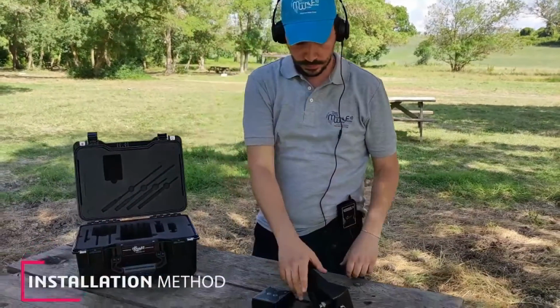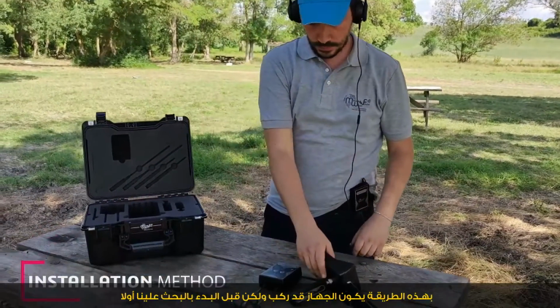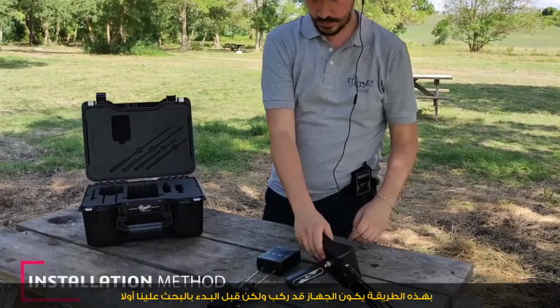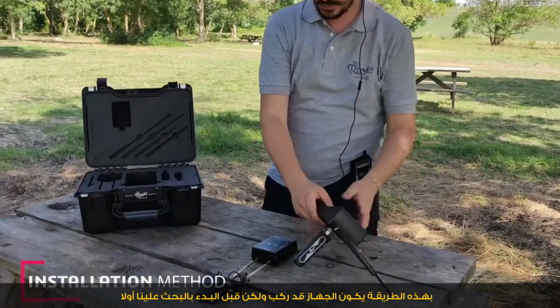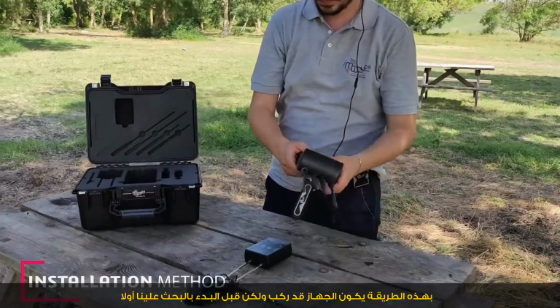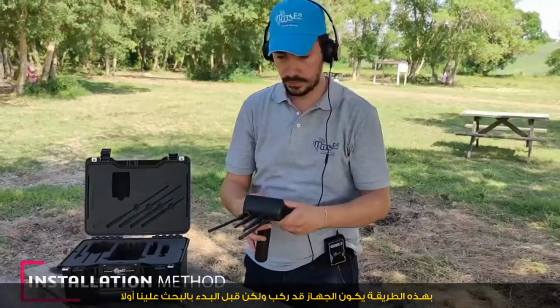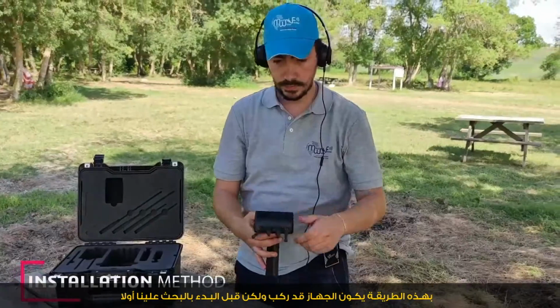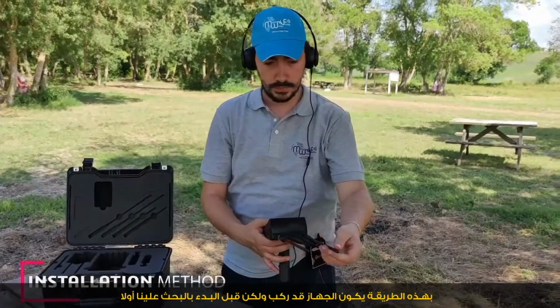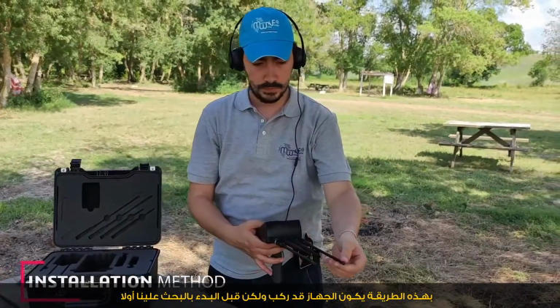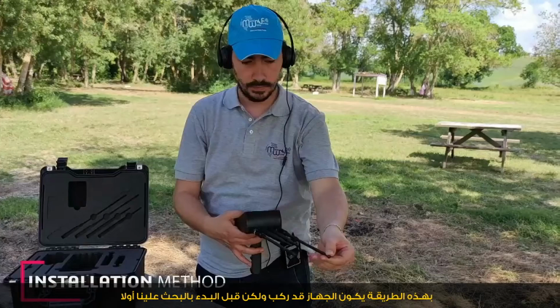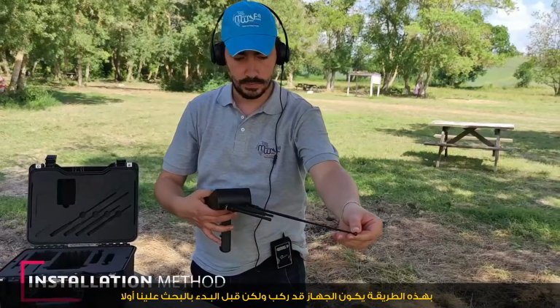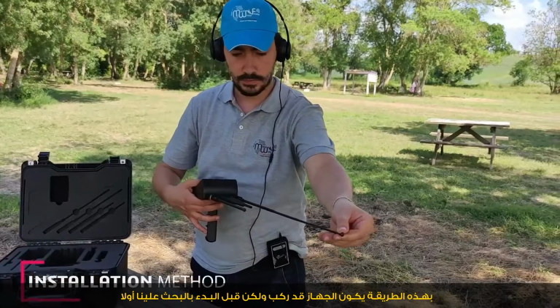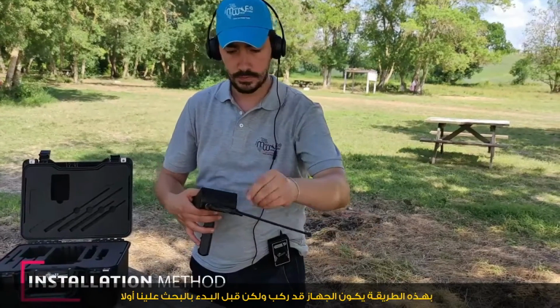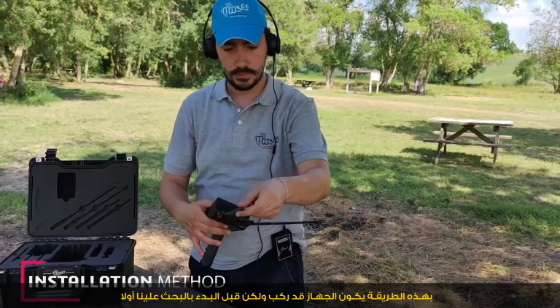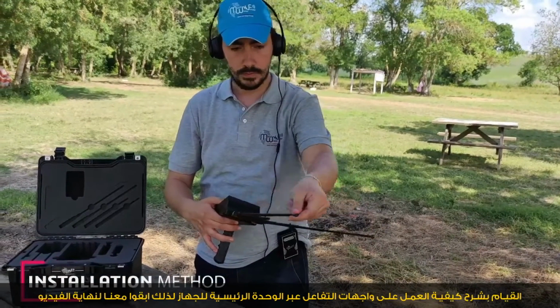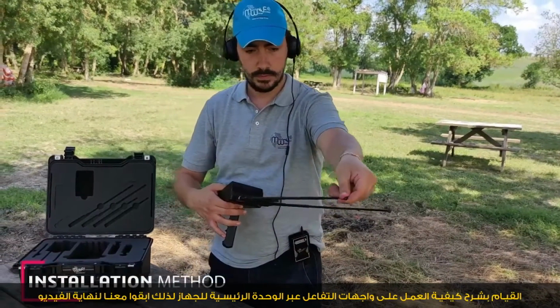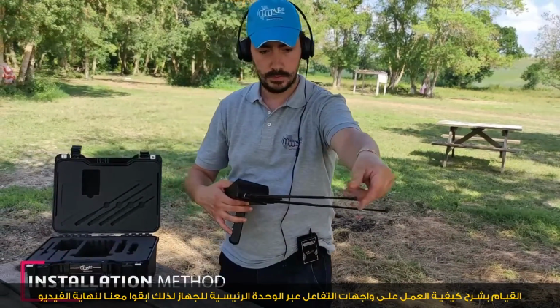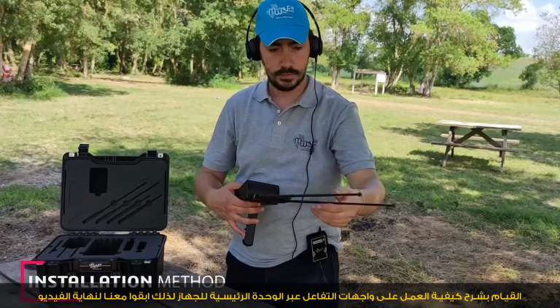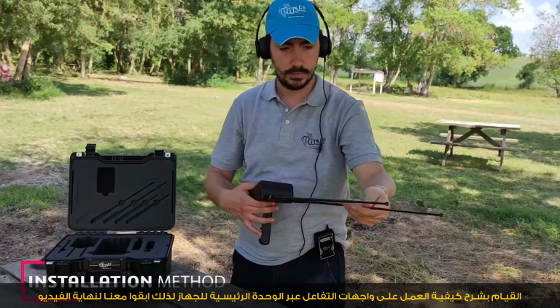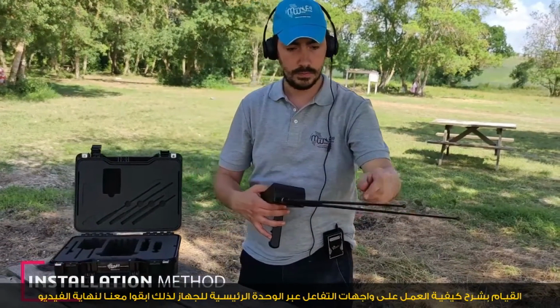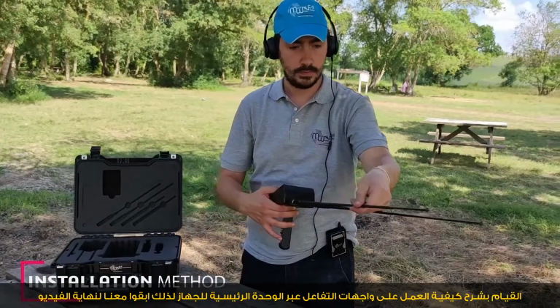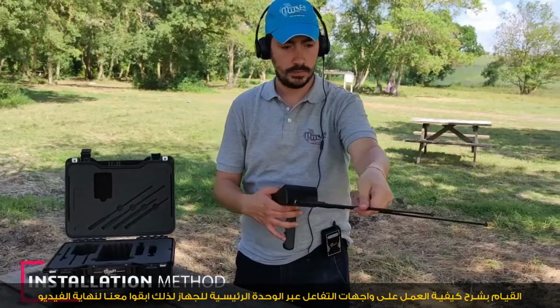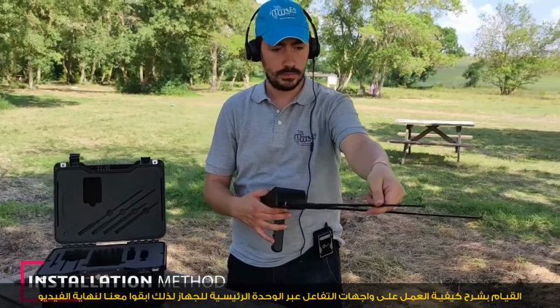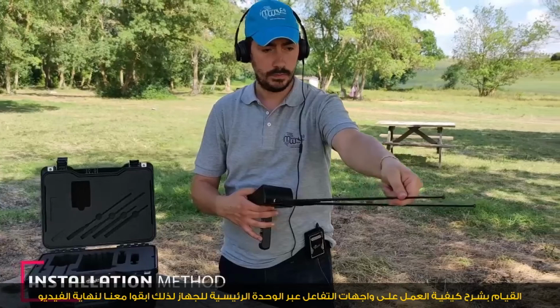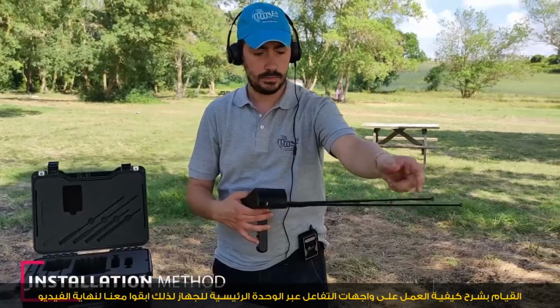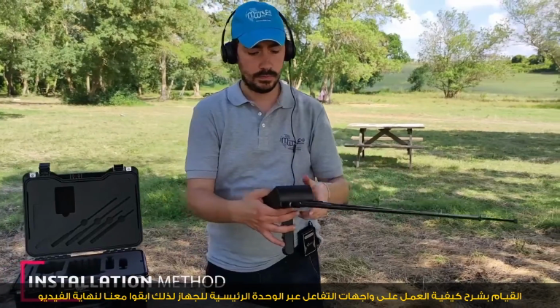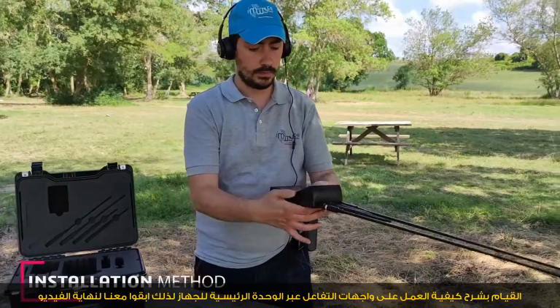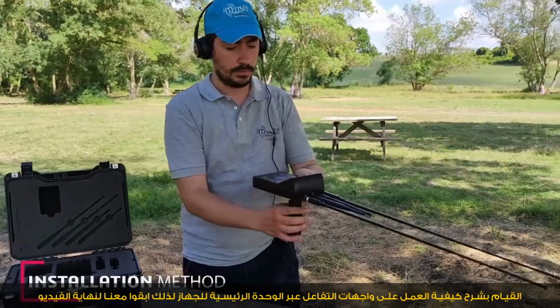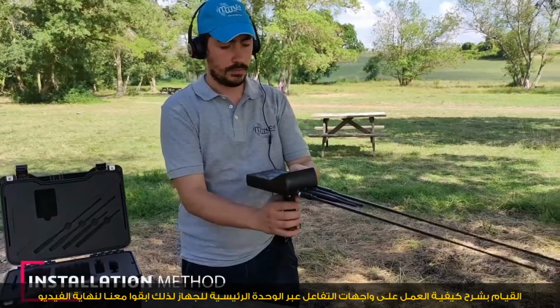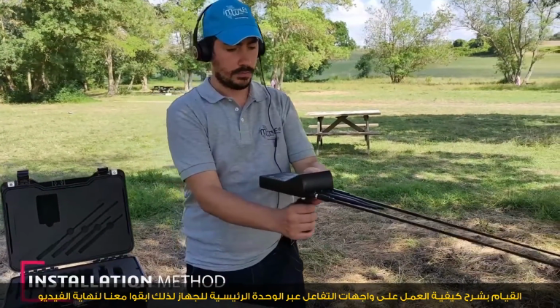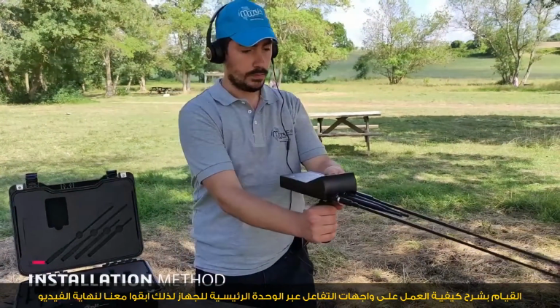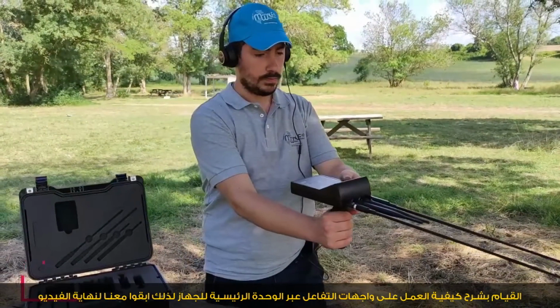In this way, the device is assembled. But before starting a search, we first have to explain how to work with the interfaces of the main unit of the device in this video, so stay with us until the end.